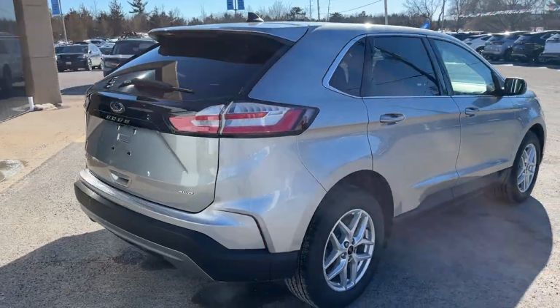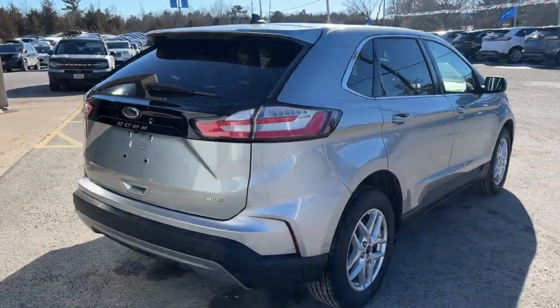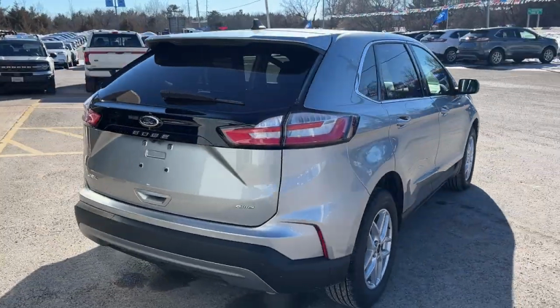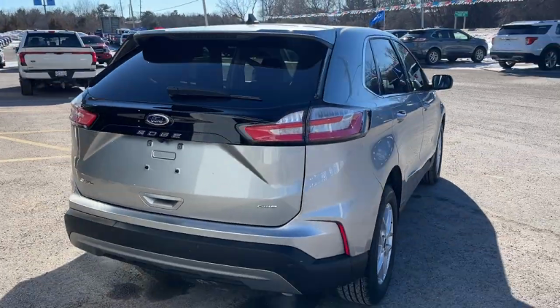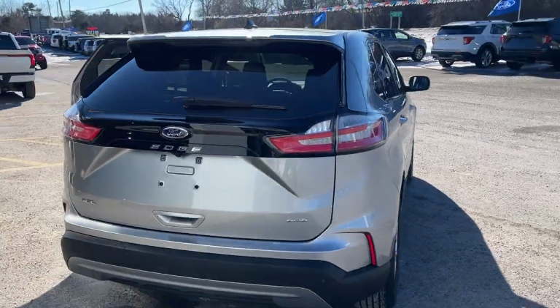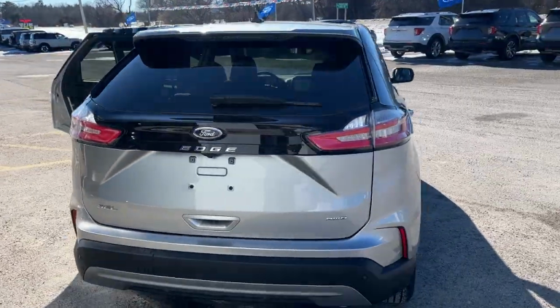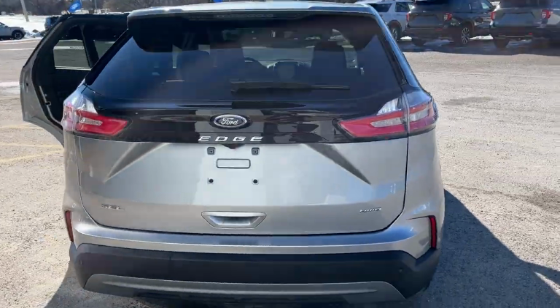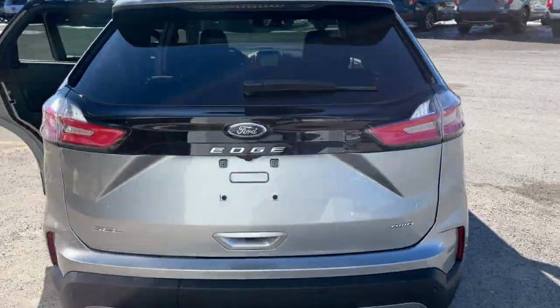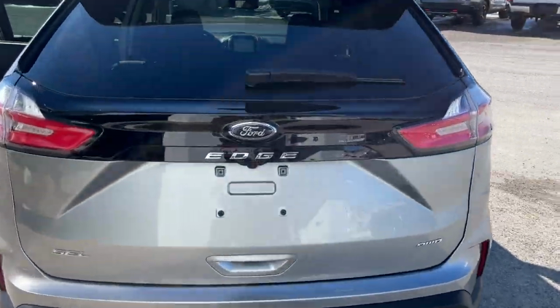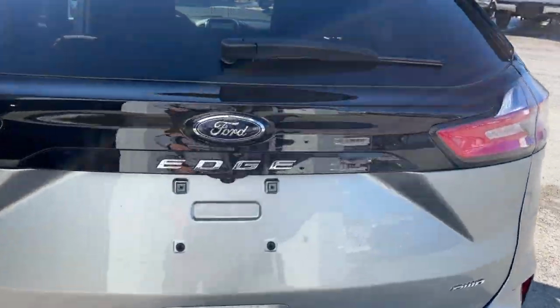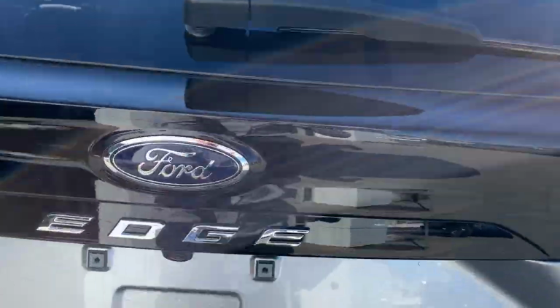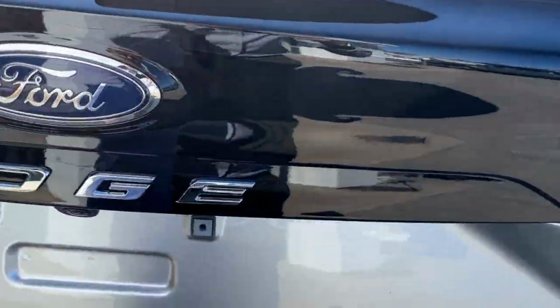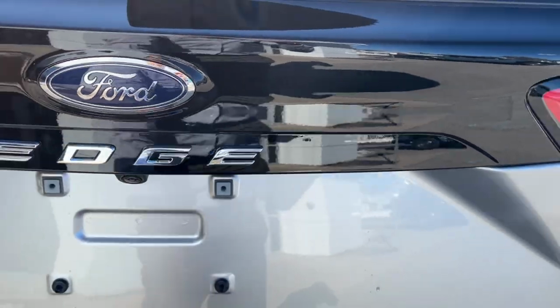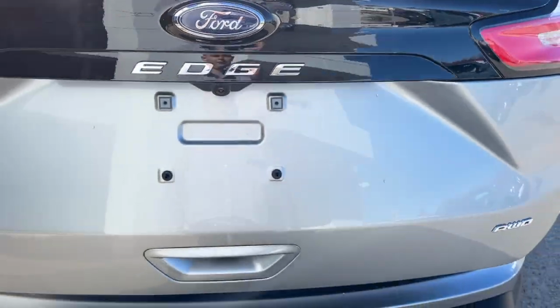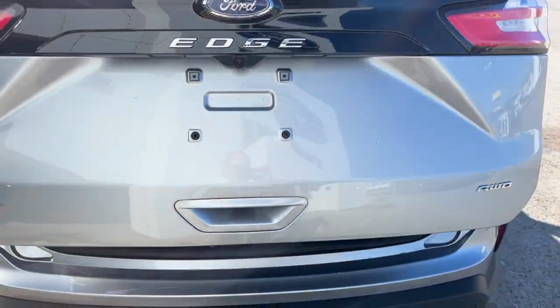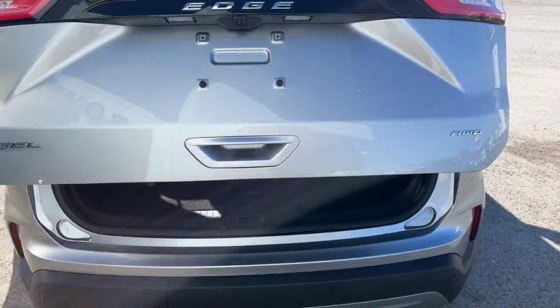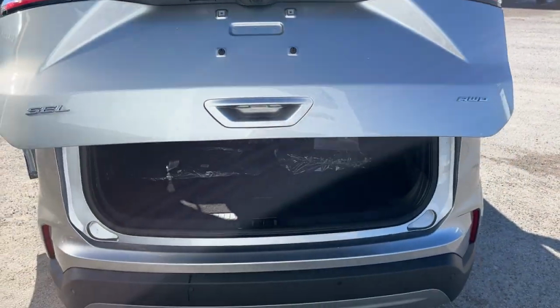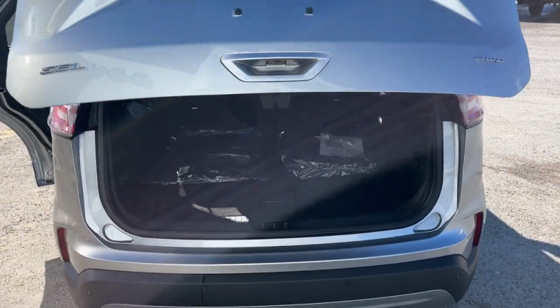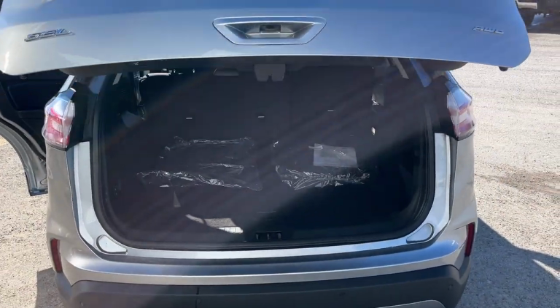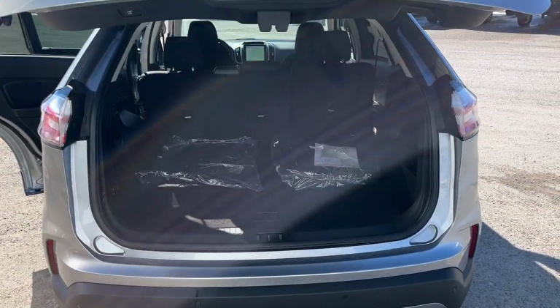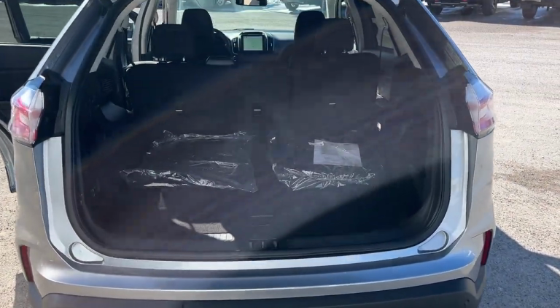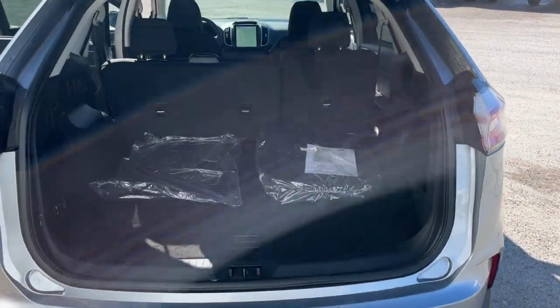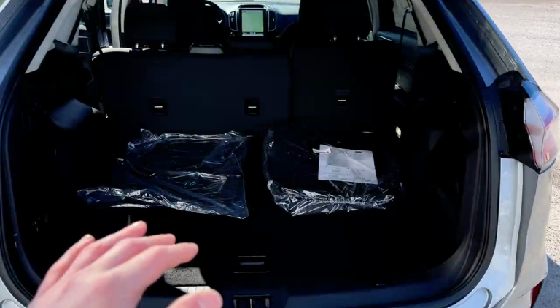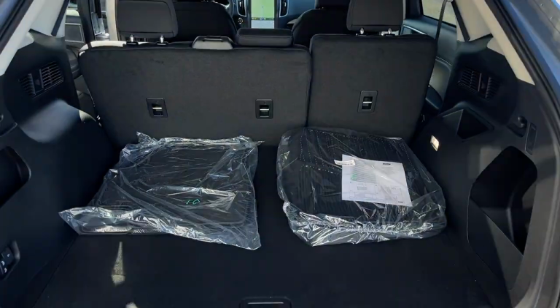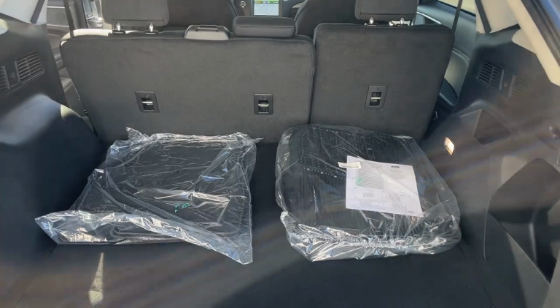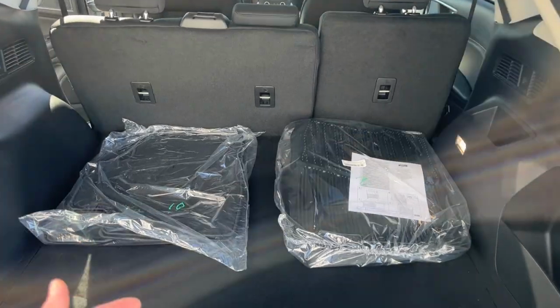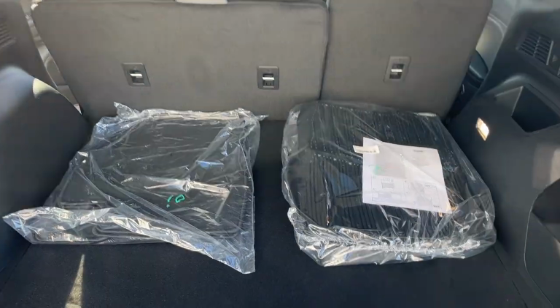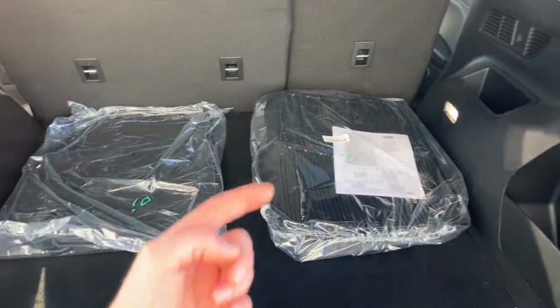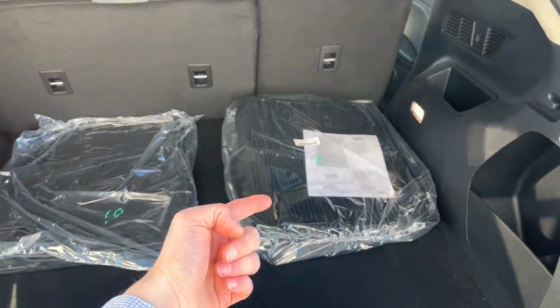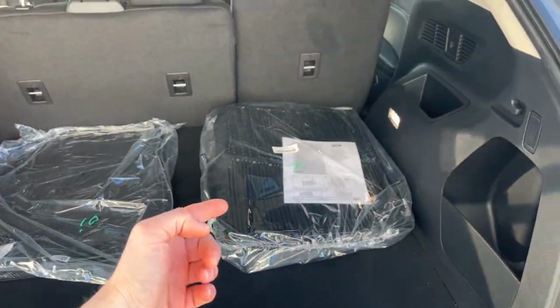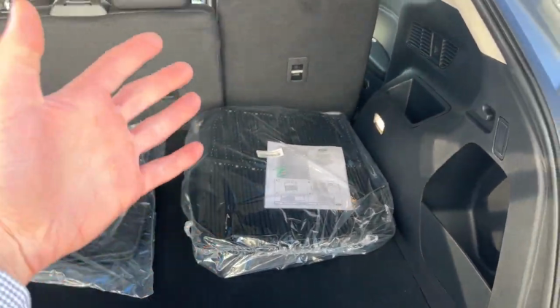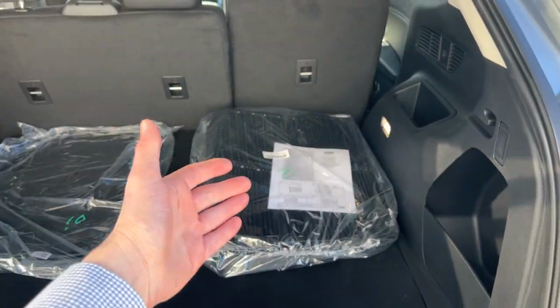Coming around the back, you do have your reverse parking sensors and your reverse camera. This vehicle does have a power tailgate, and you can open and close it from the key fob as well as from pushing that button there.